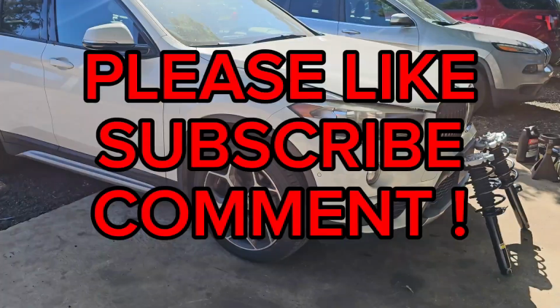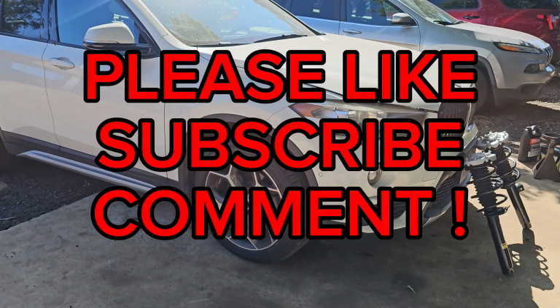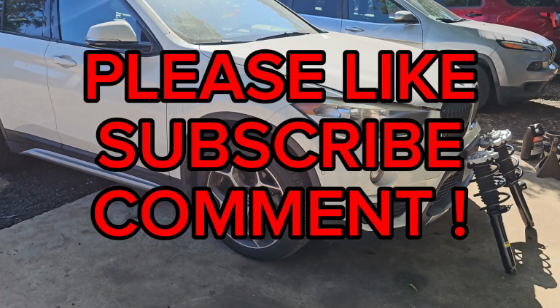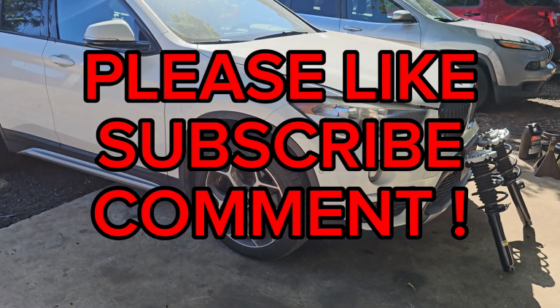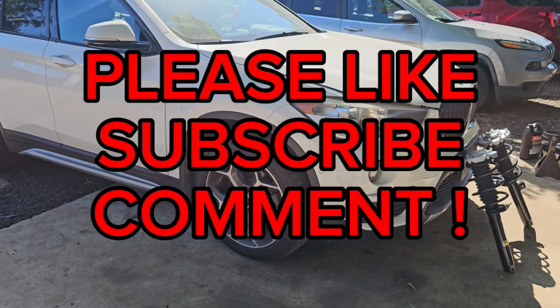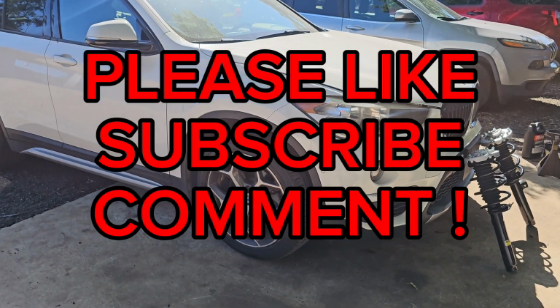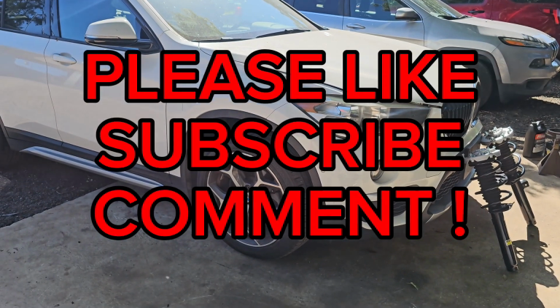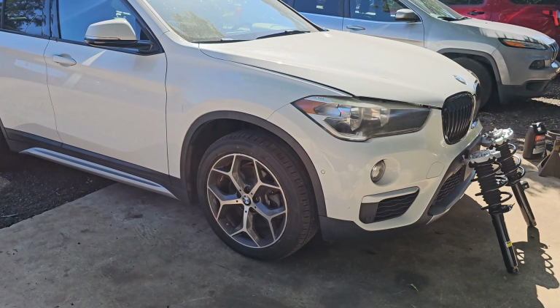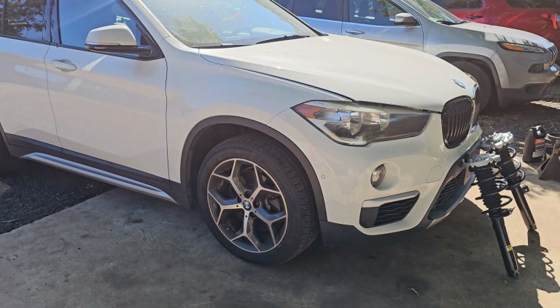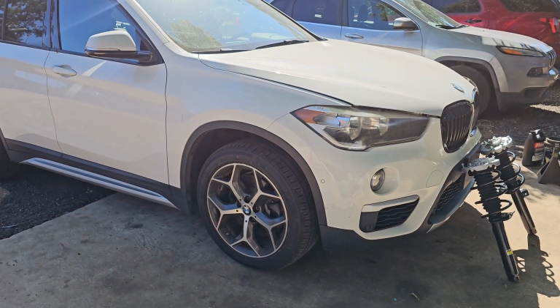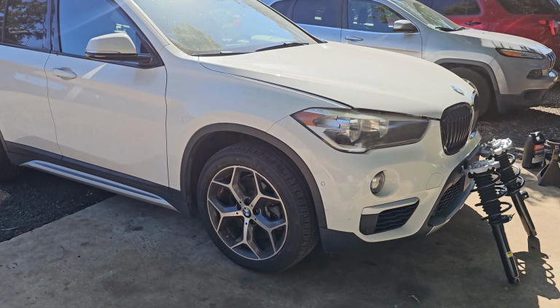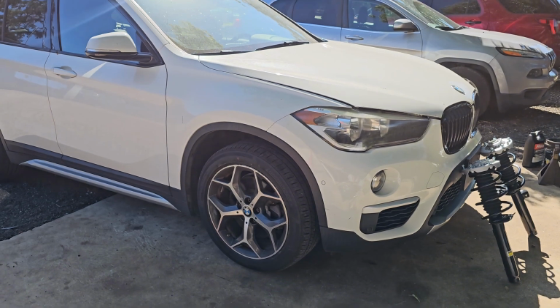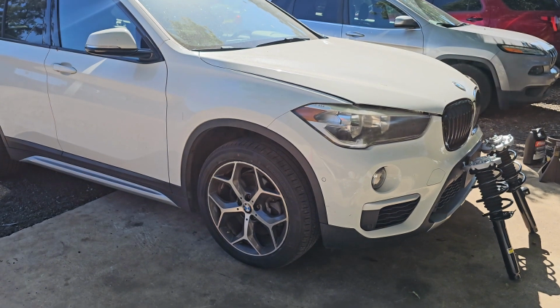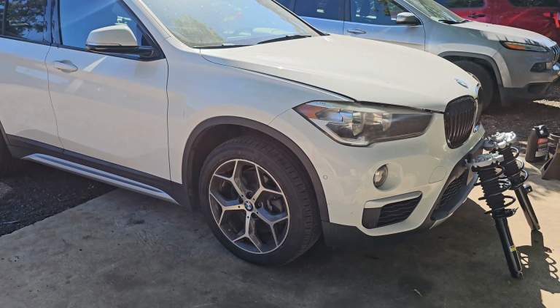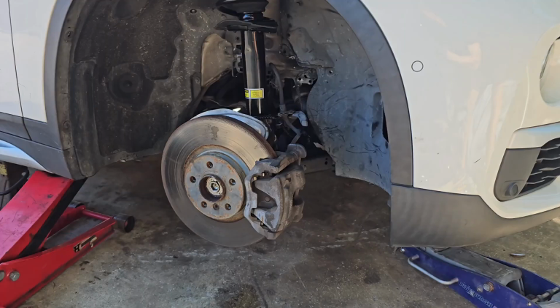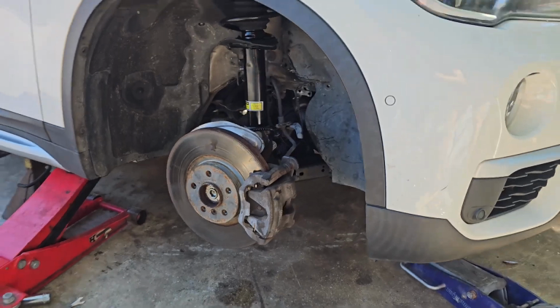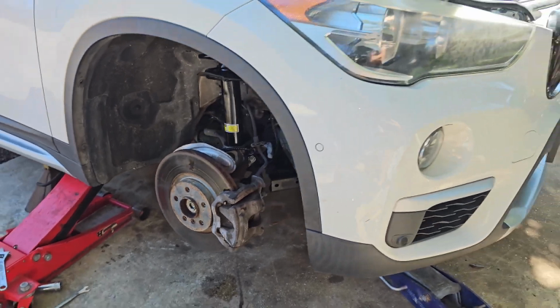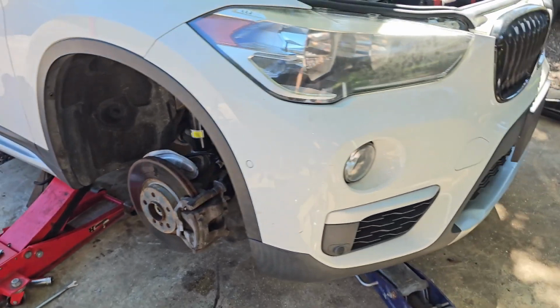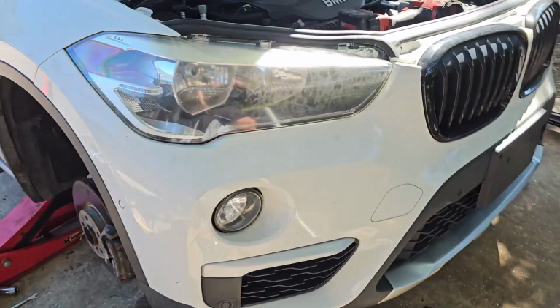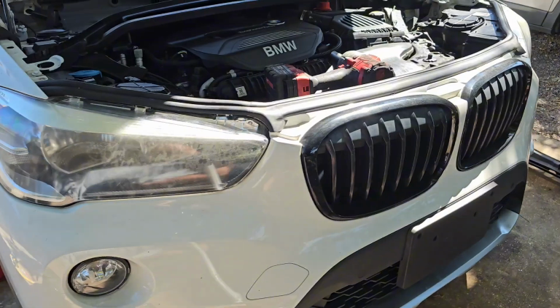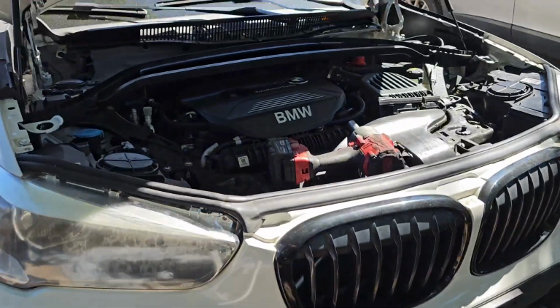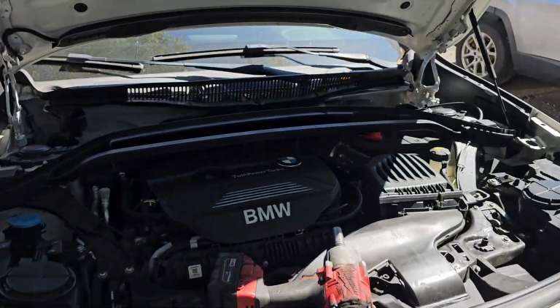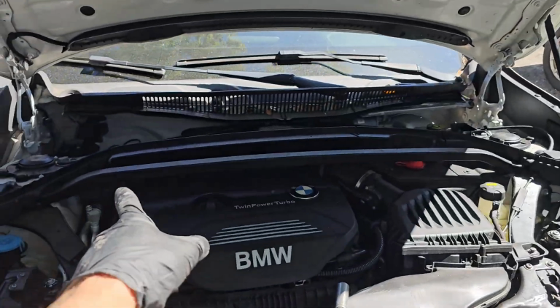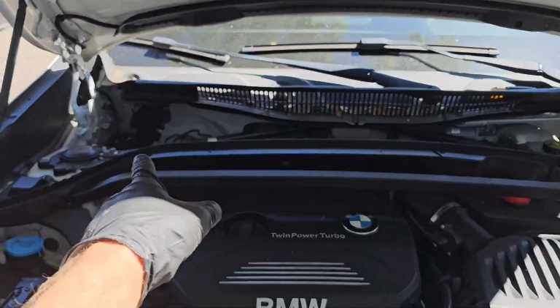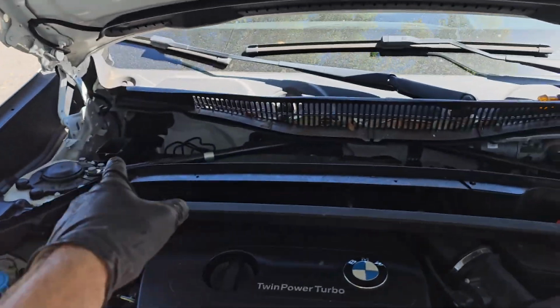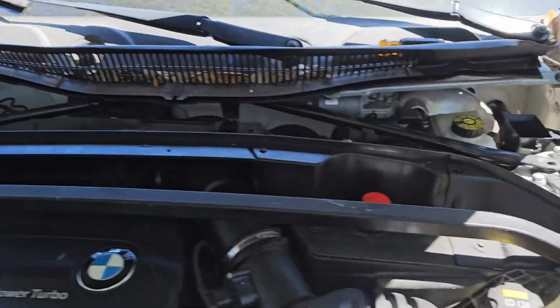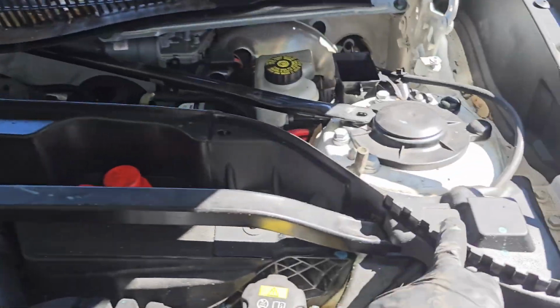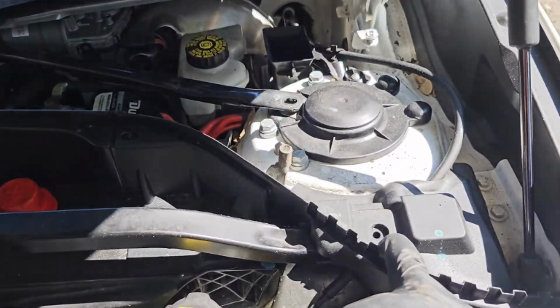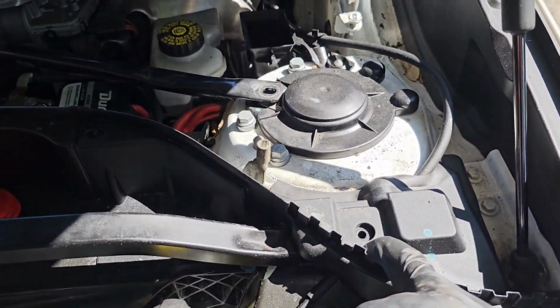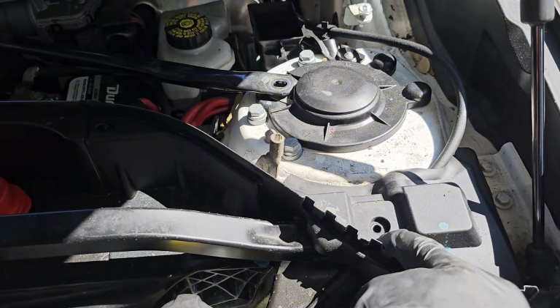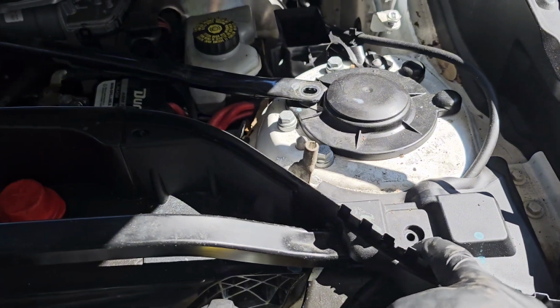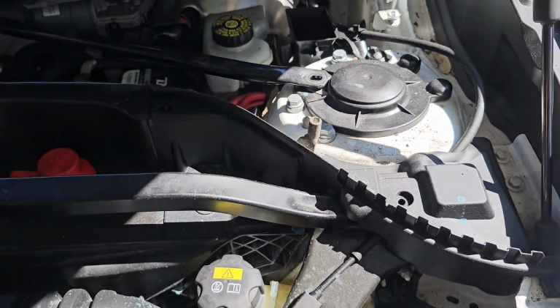Let's go ahead and lift the car up and remove the front wheel. Now we have removed the cowl that is held by a couple of pins here and there.